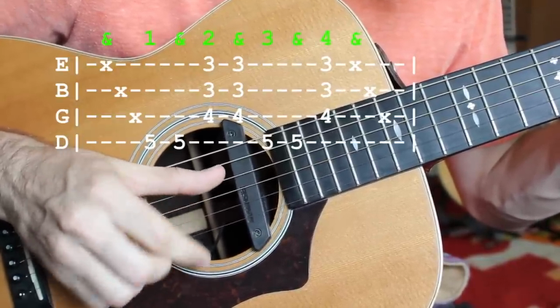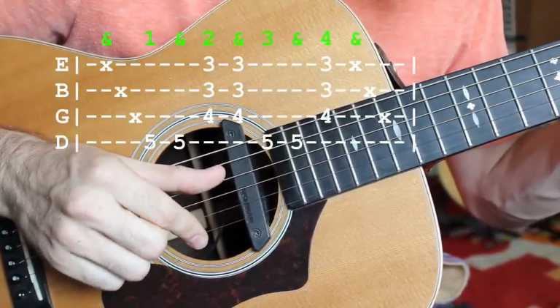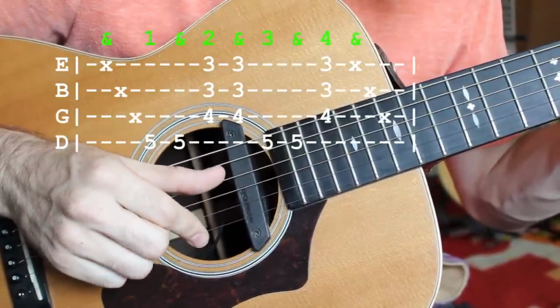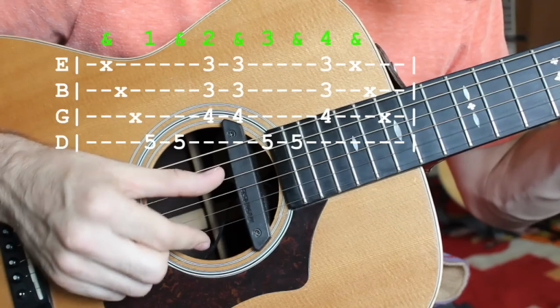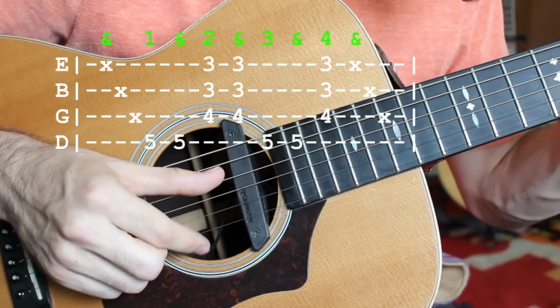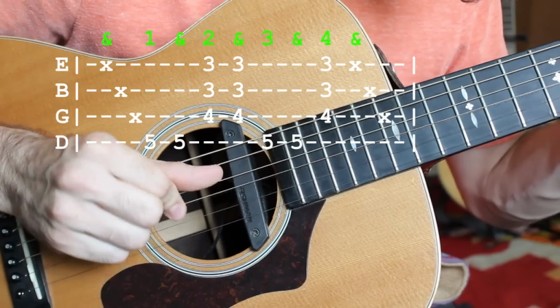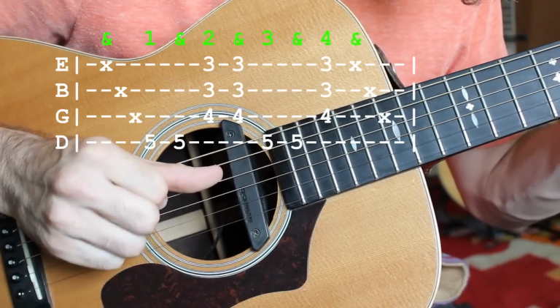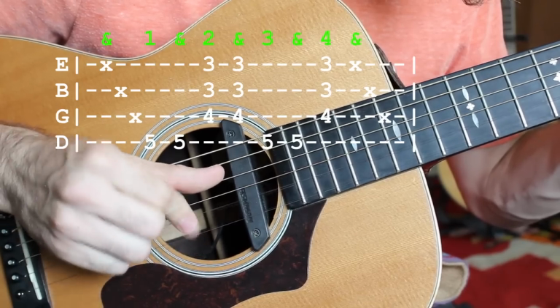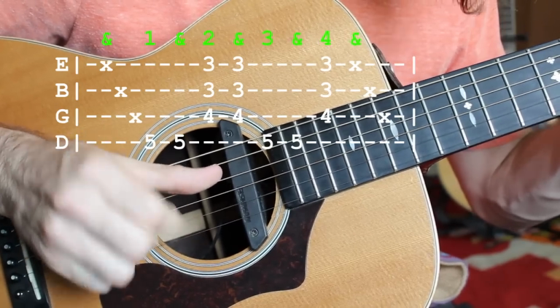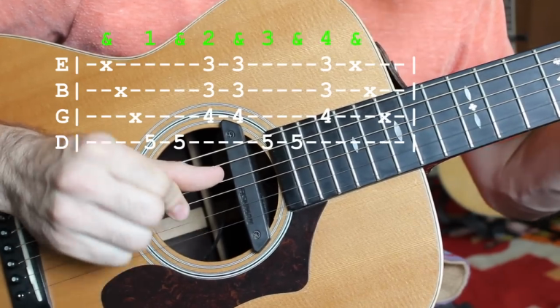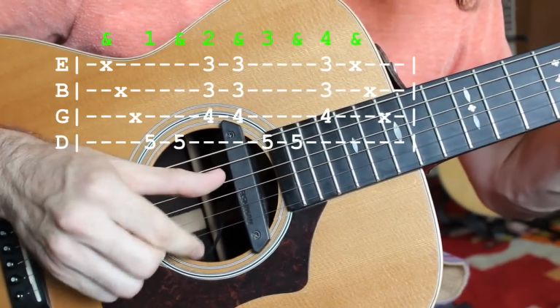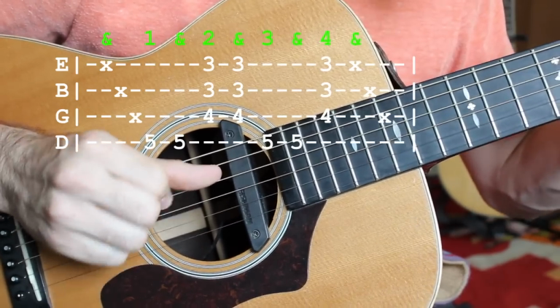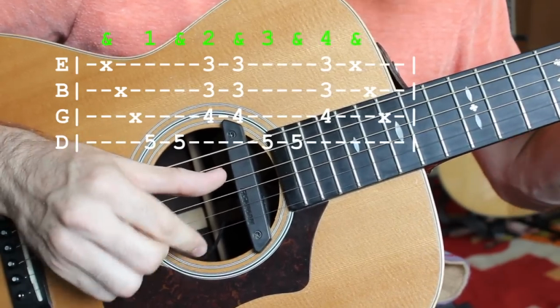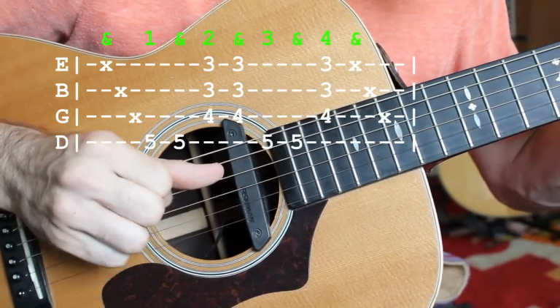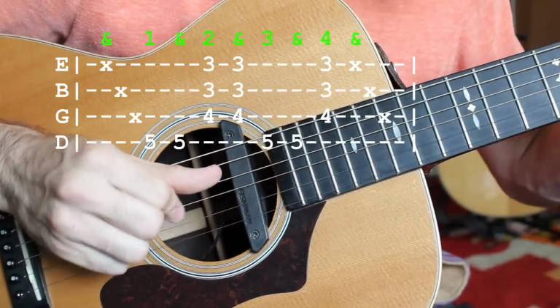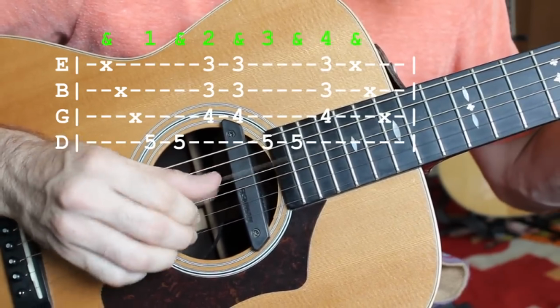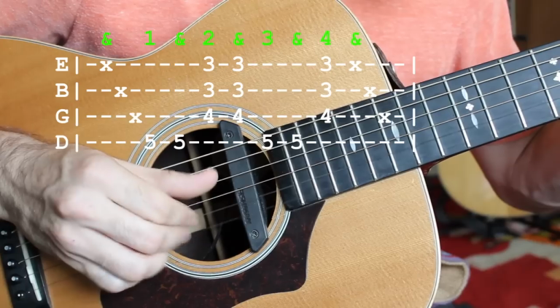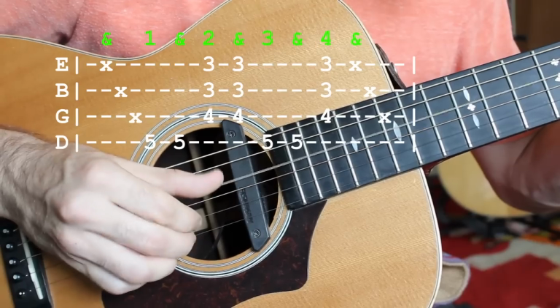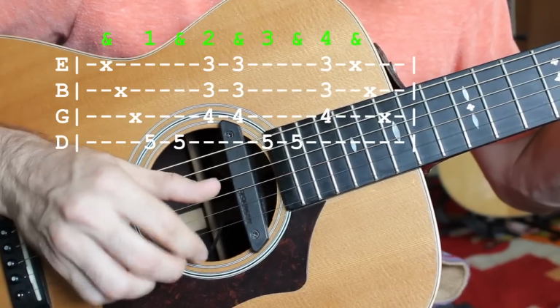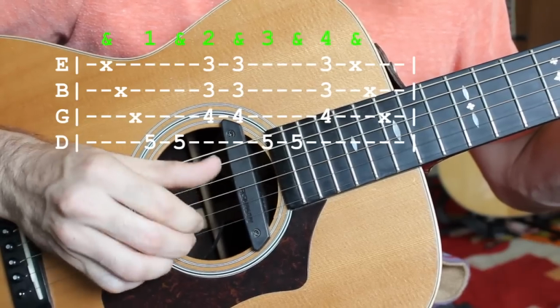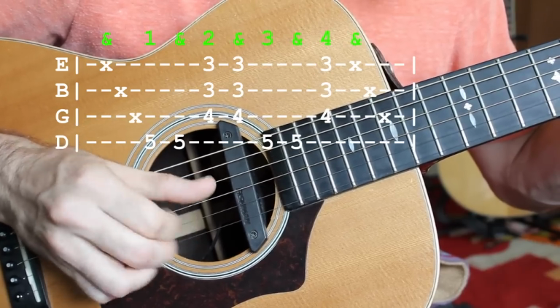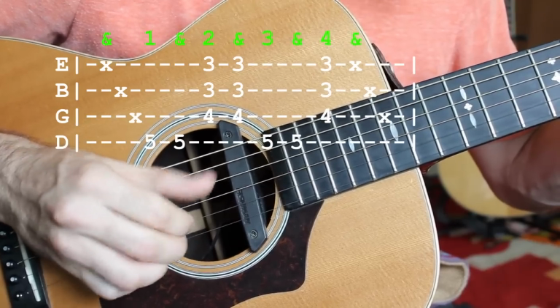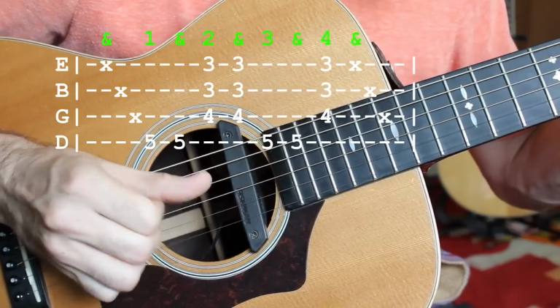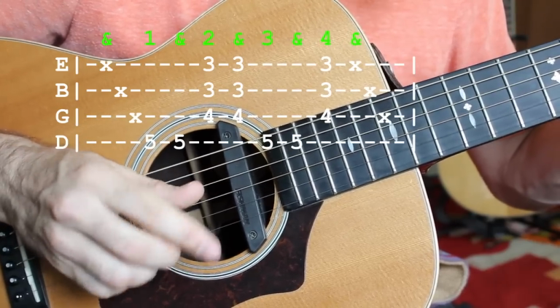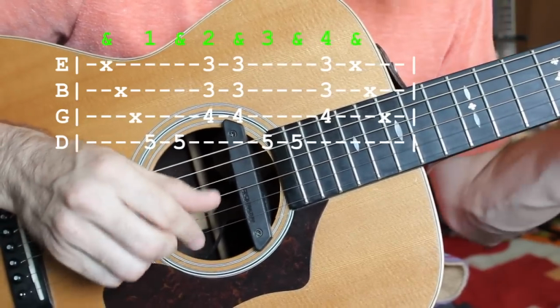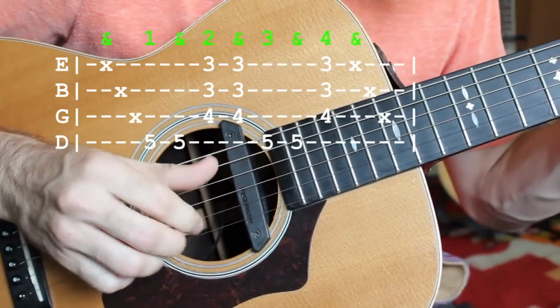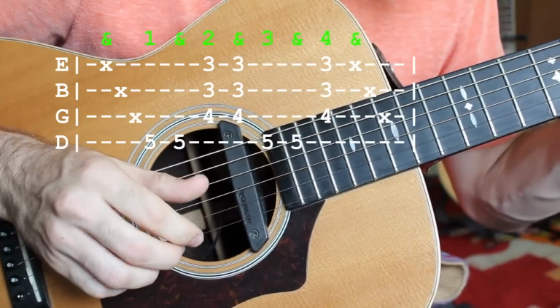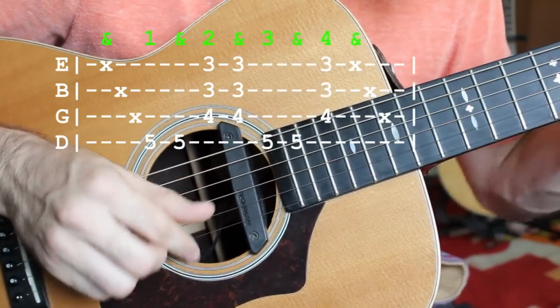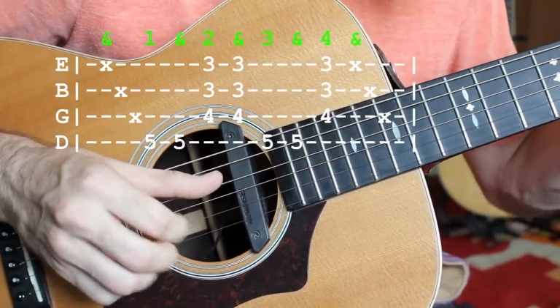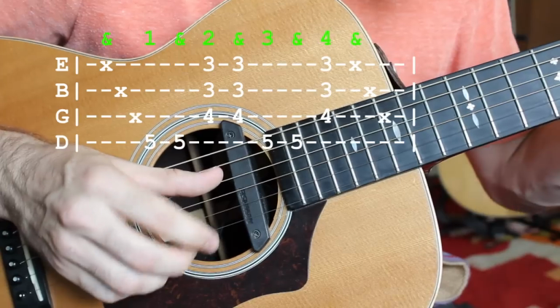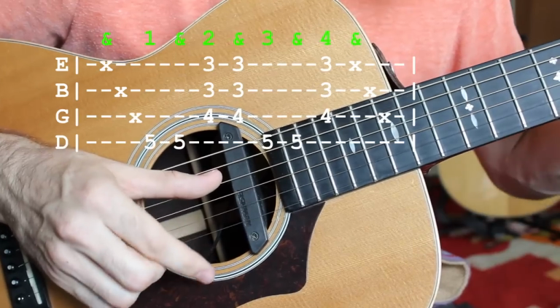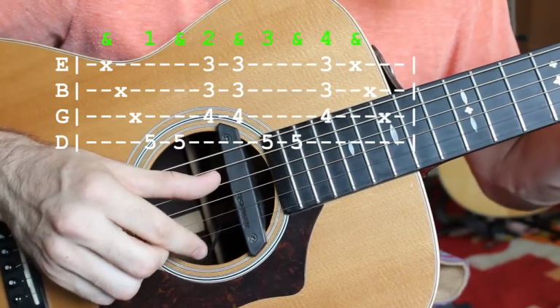Again, the longer you can do that stroke for, the more percussive, the more of a drag you're going to have. Then it's going to sound like that kind of percussive scrape is cascading throughout your chord progression.